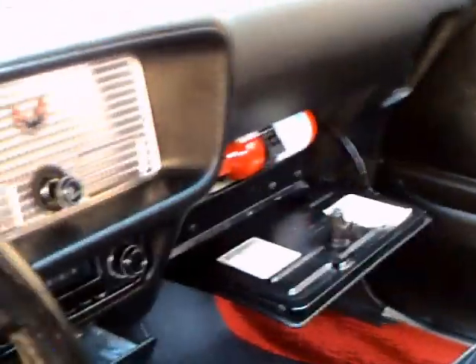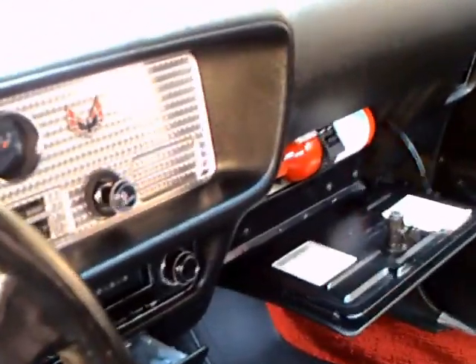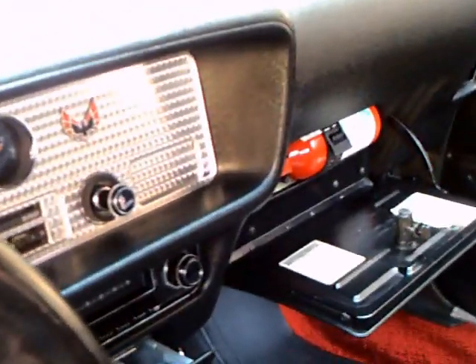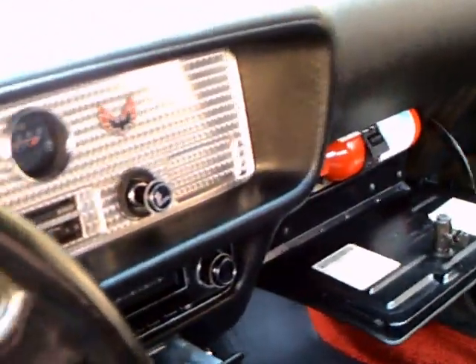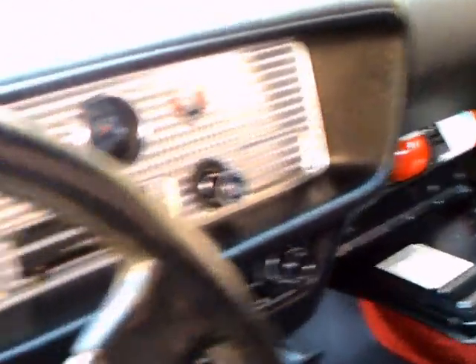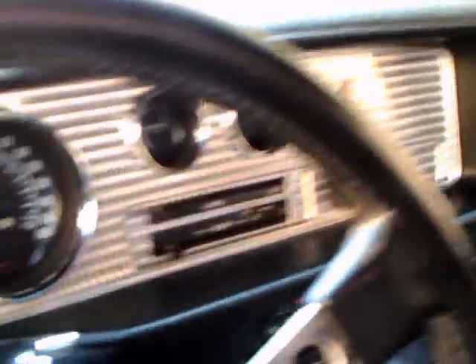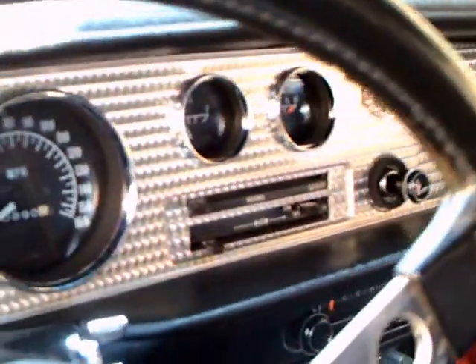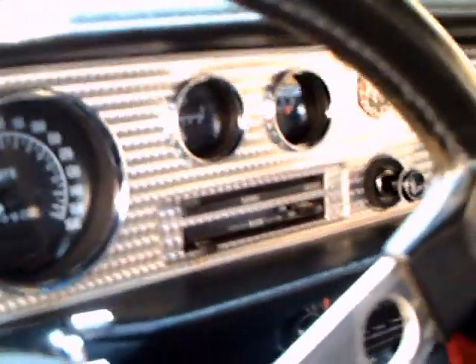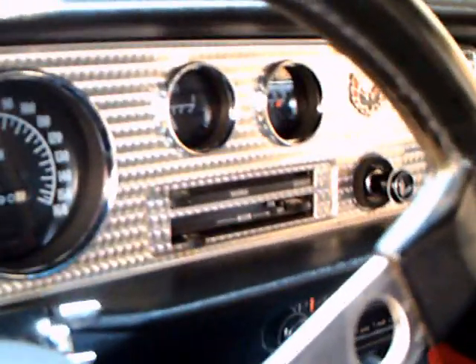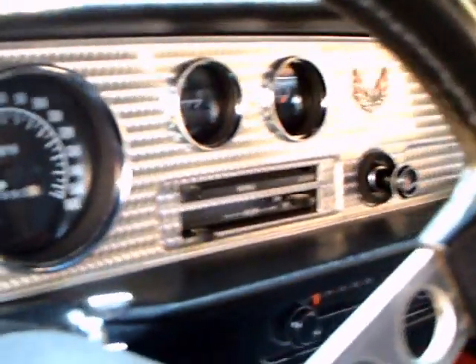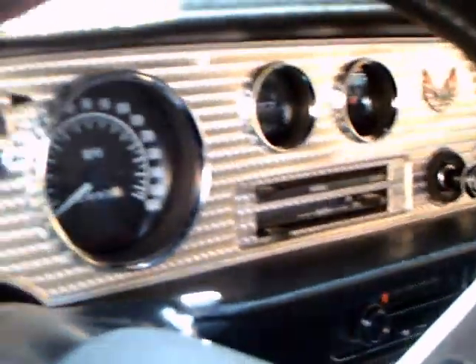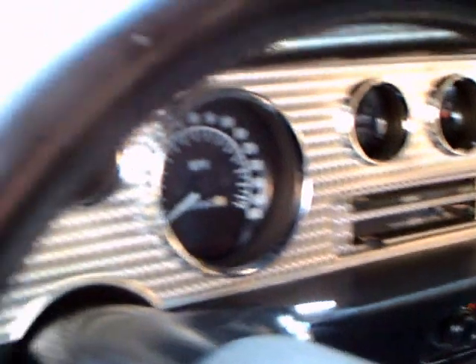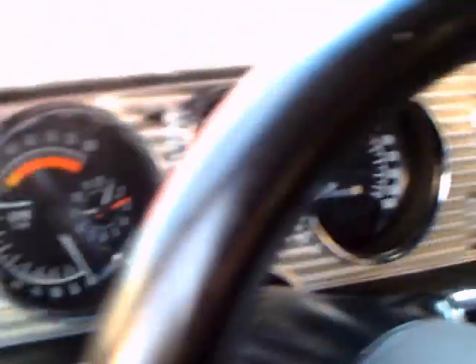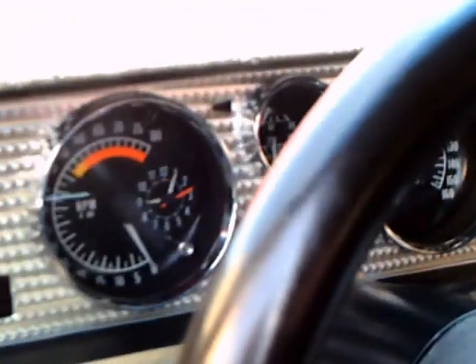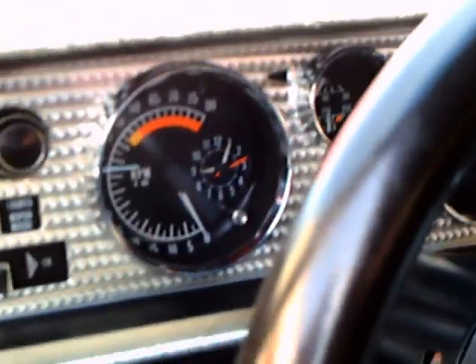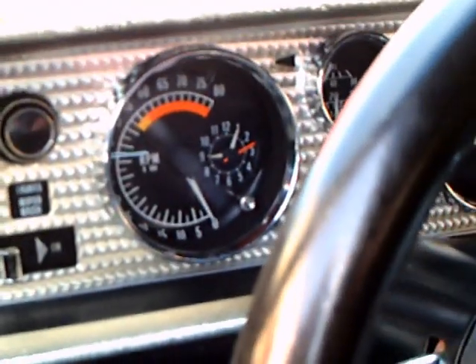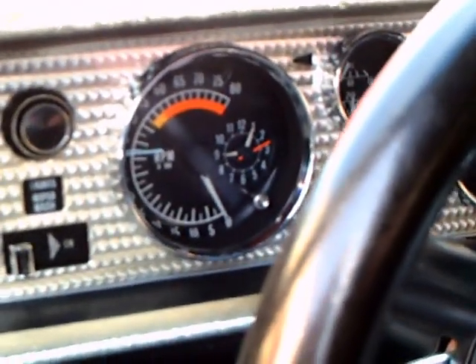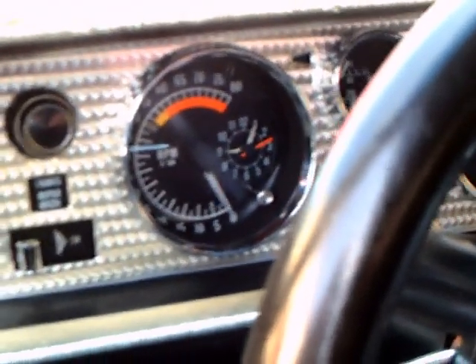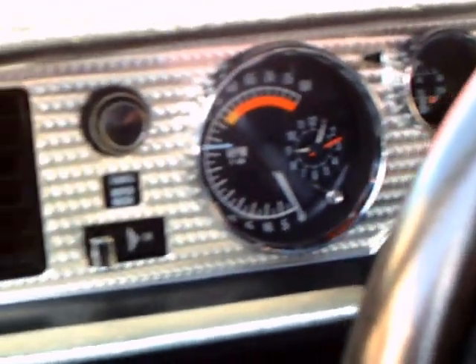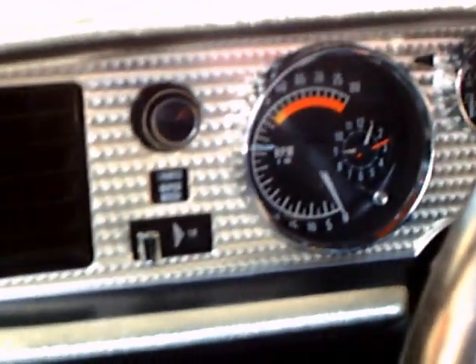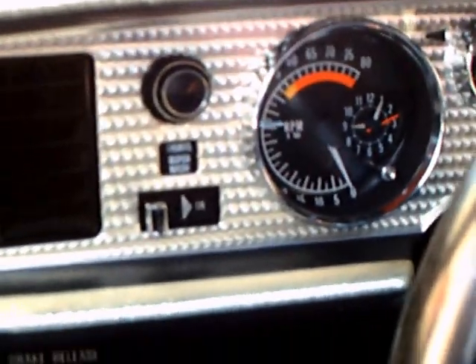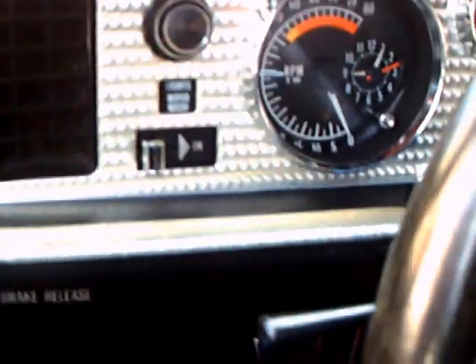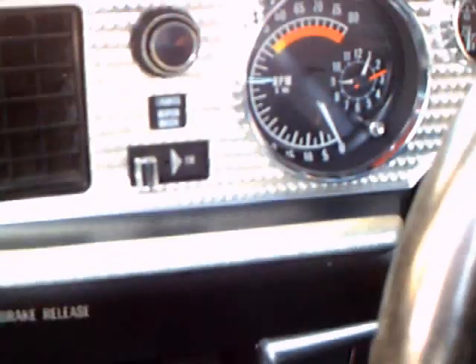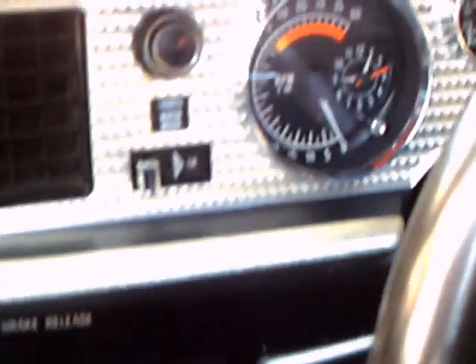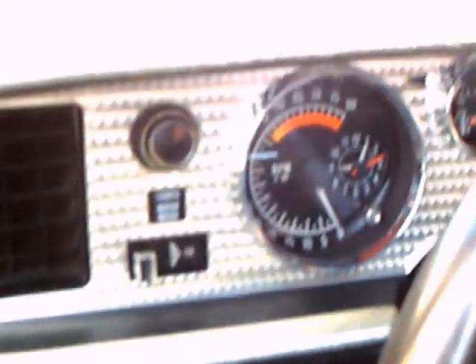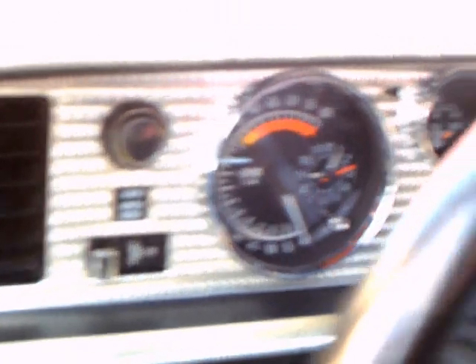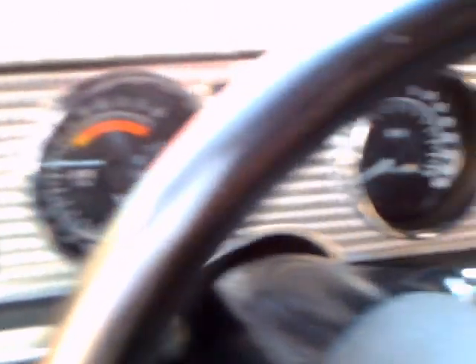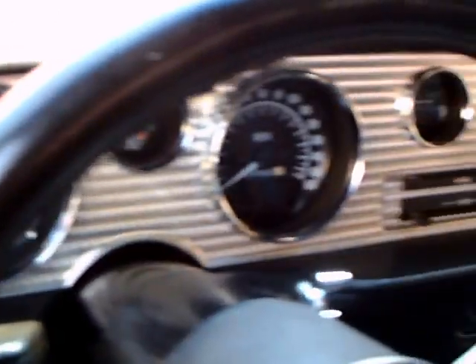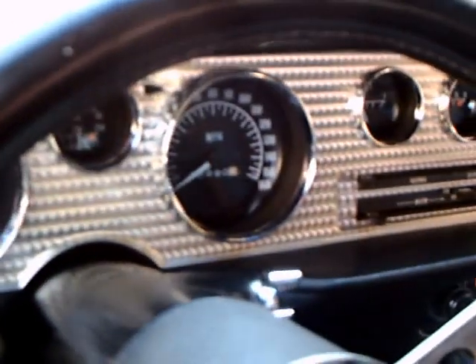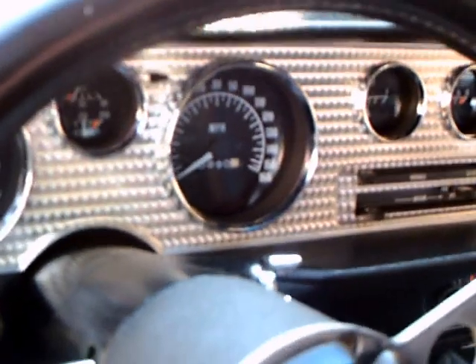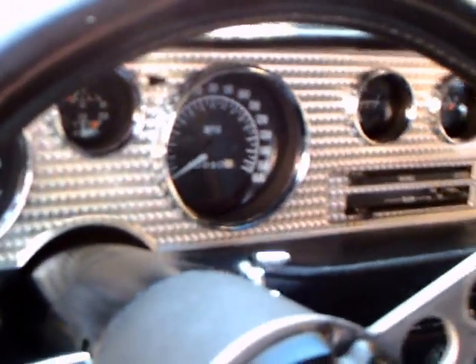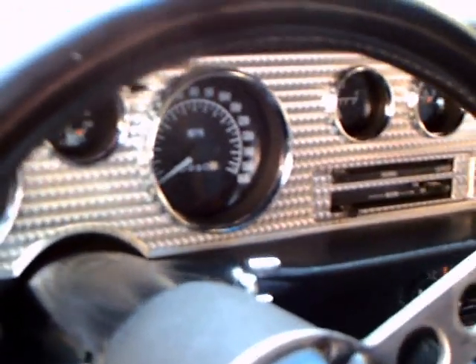They have the glove box door down, and there you can see the machine surface of the instrument panel, which was a Firebird feature. Really nice instrumentation.